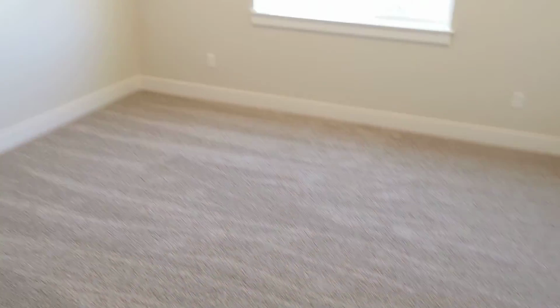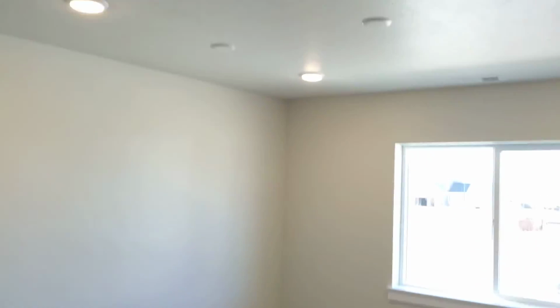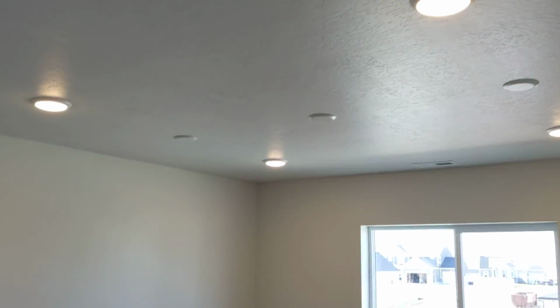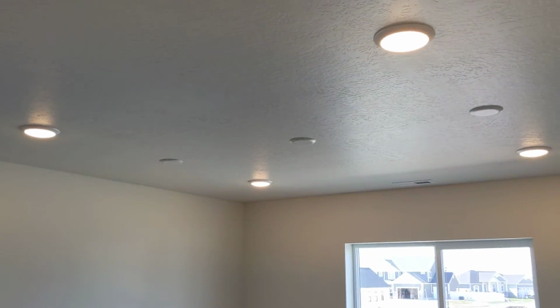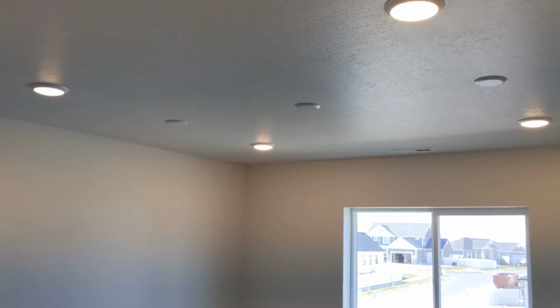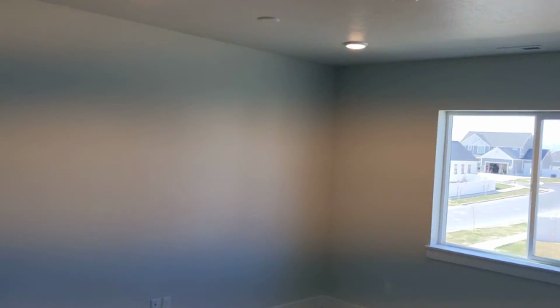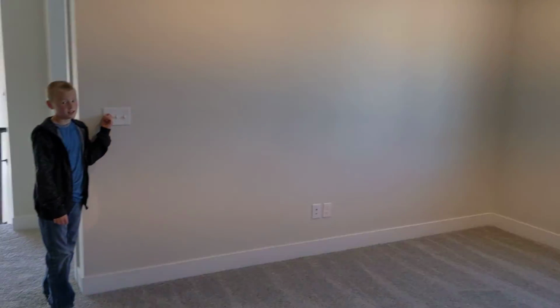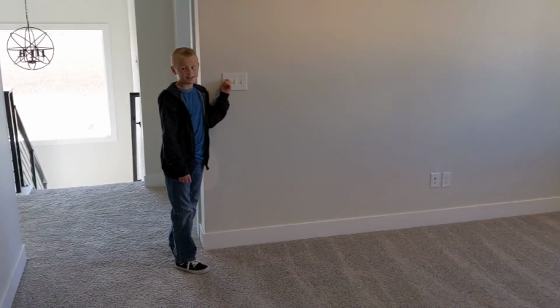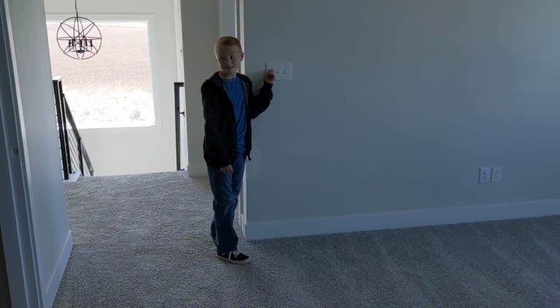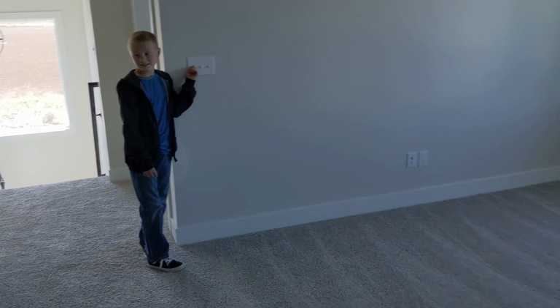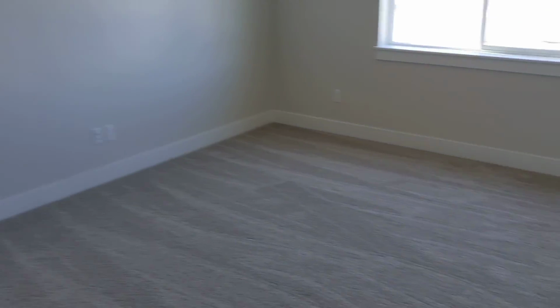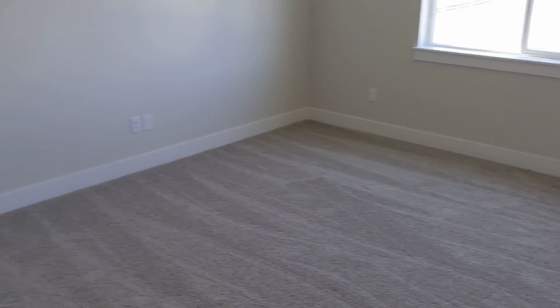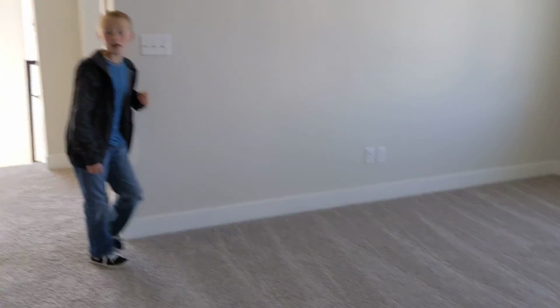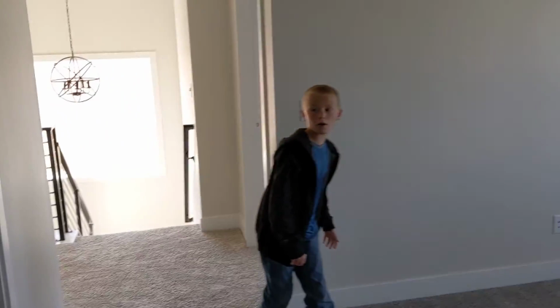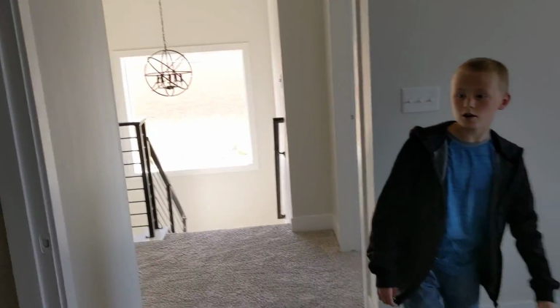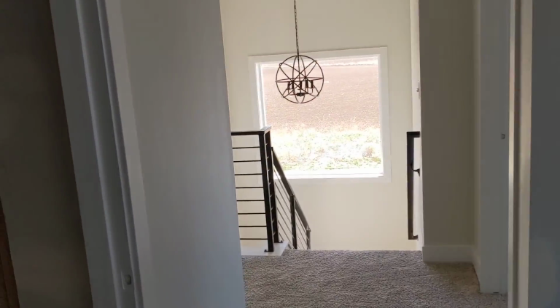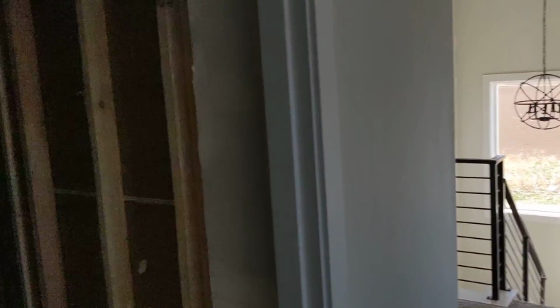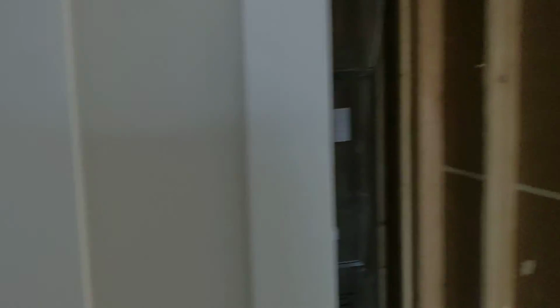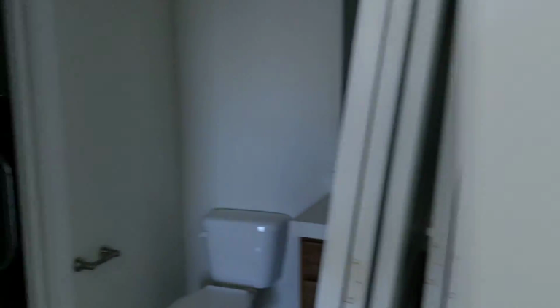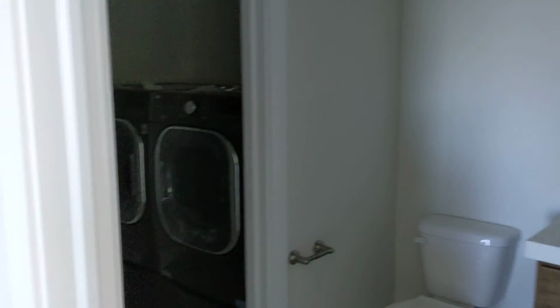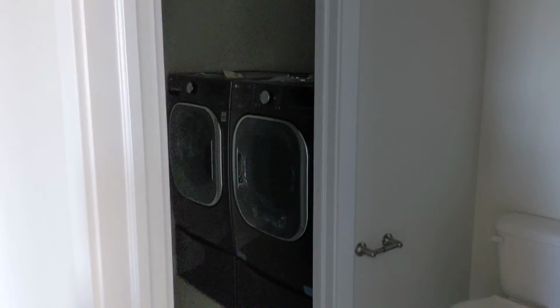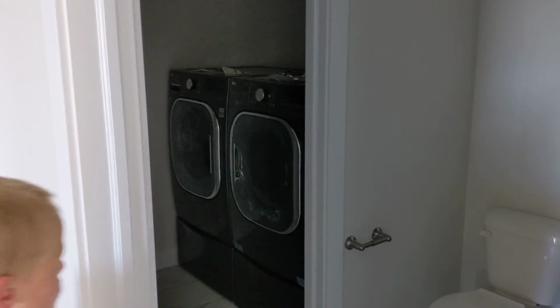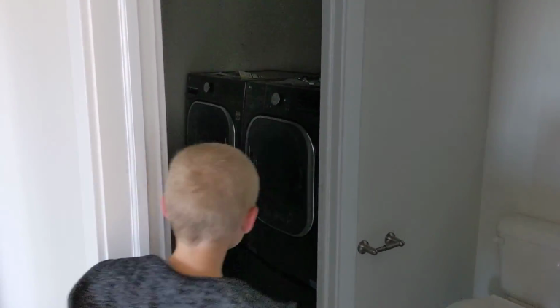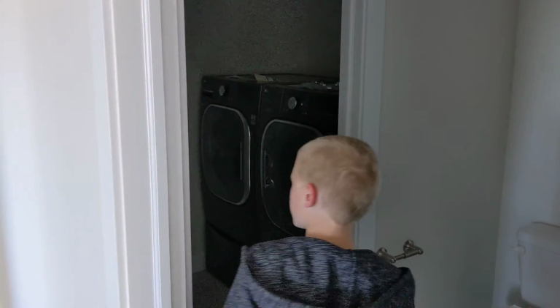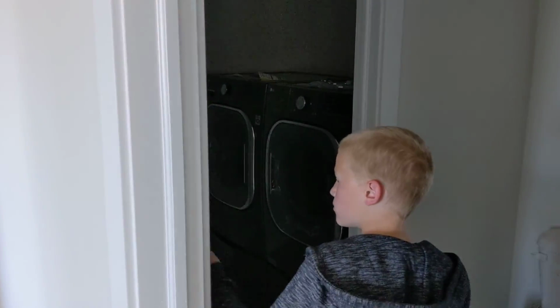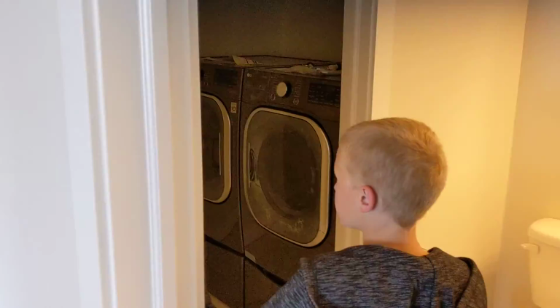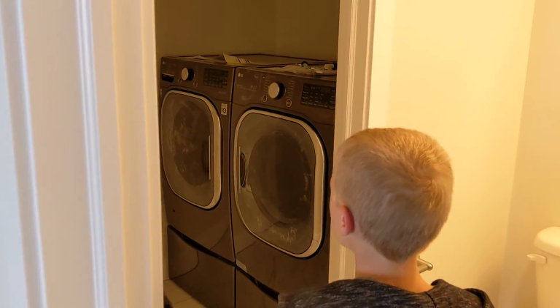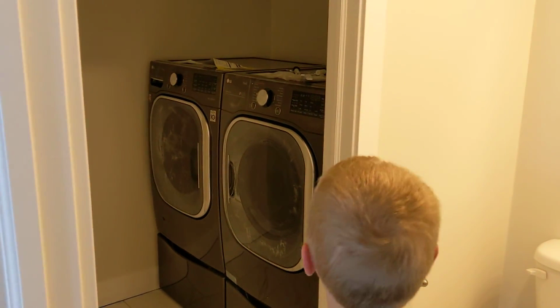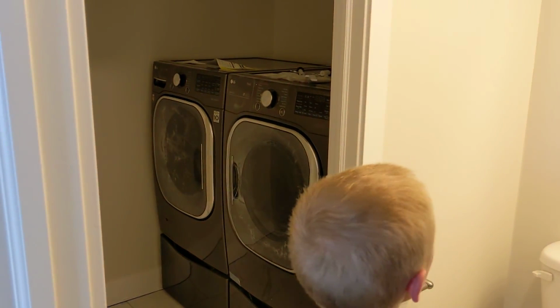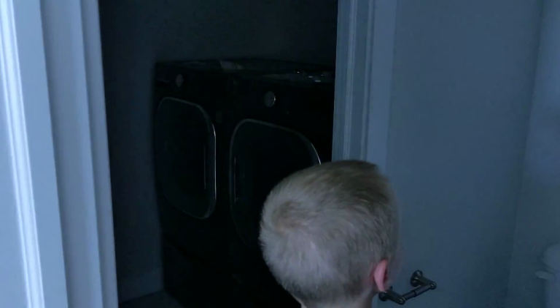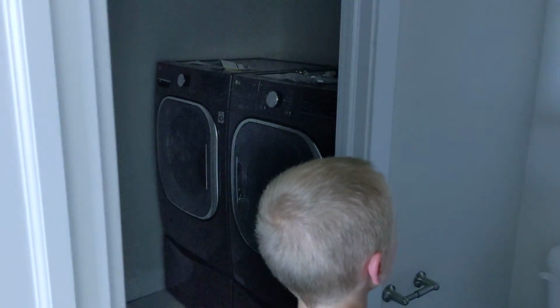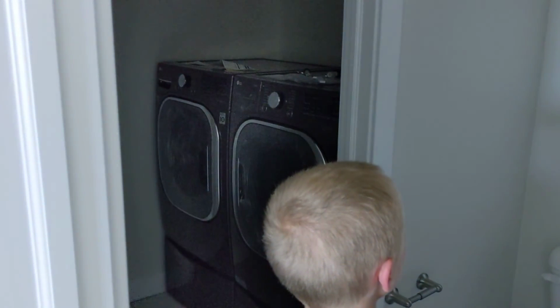That's nice. Crazy, huh? Riley, our washer and dryer. Our washer. Go turn the light on — it's right inside. Keep going, keep going.